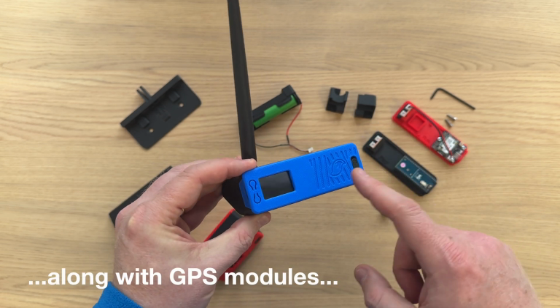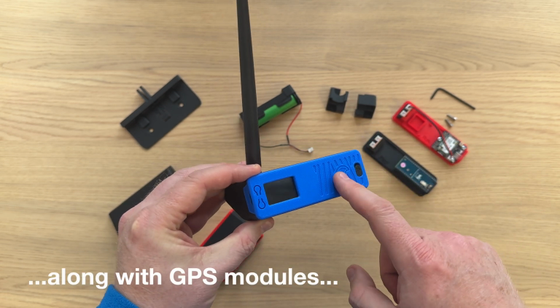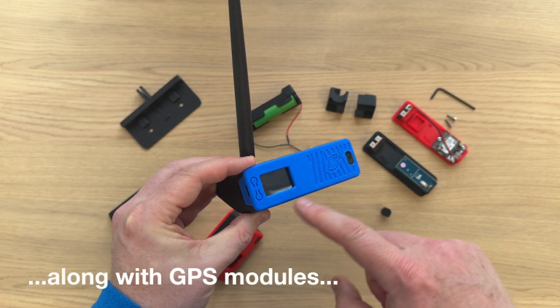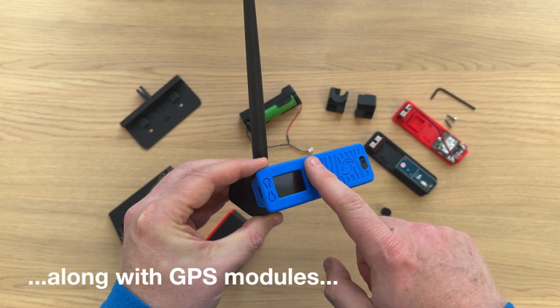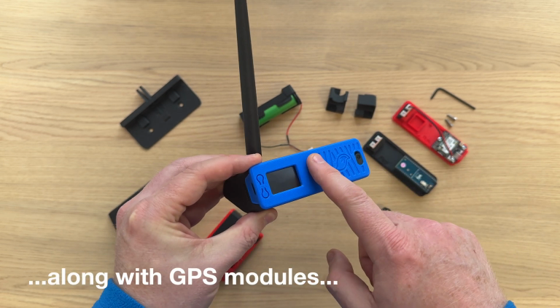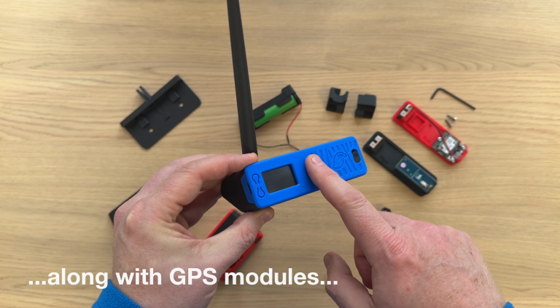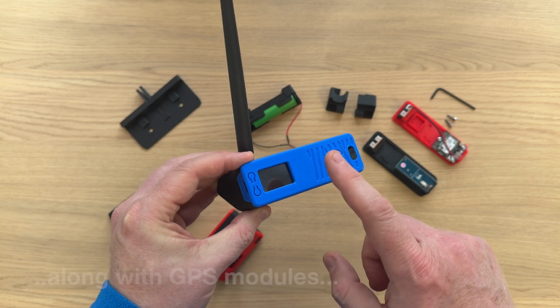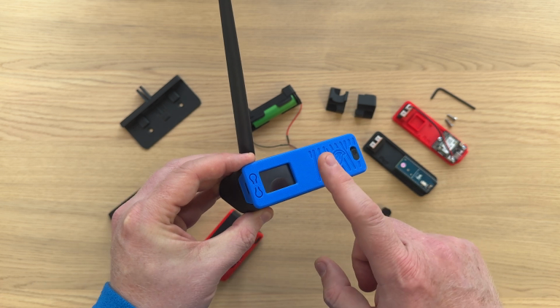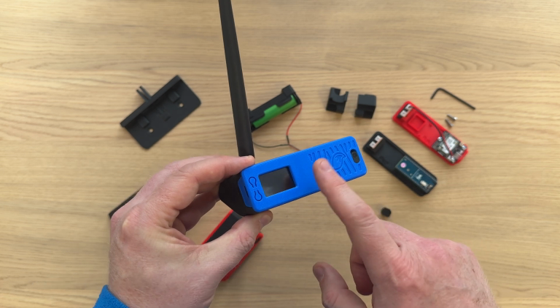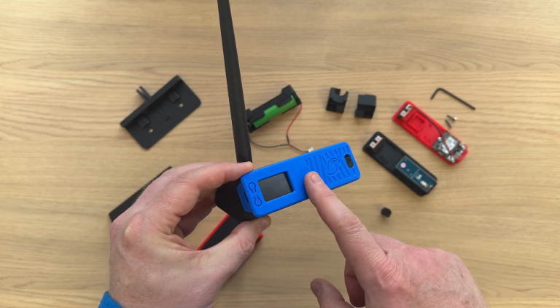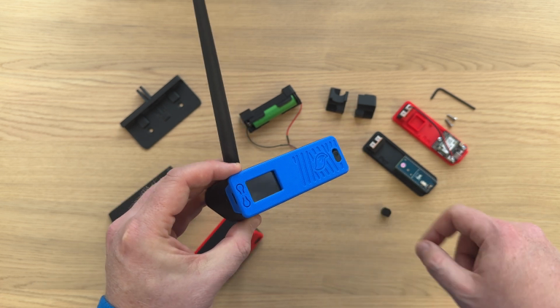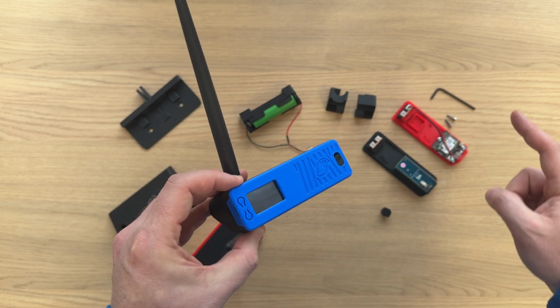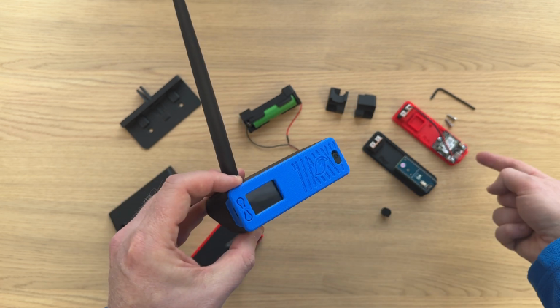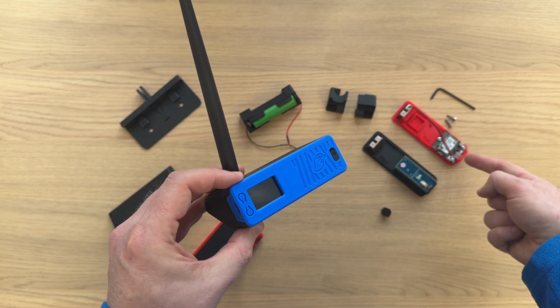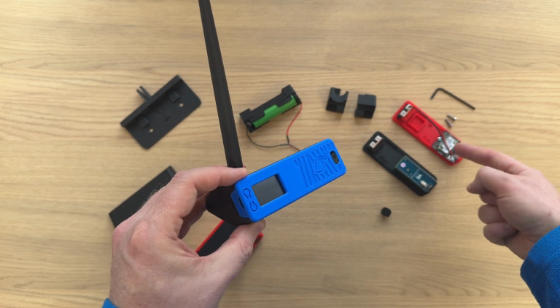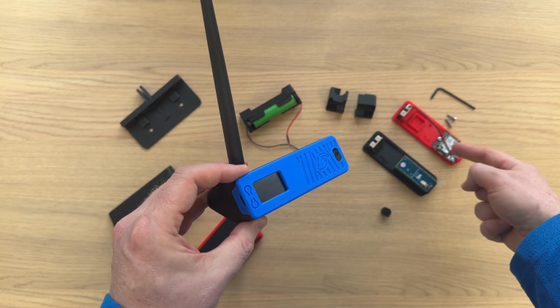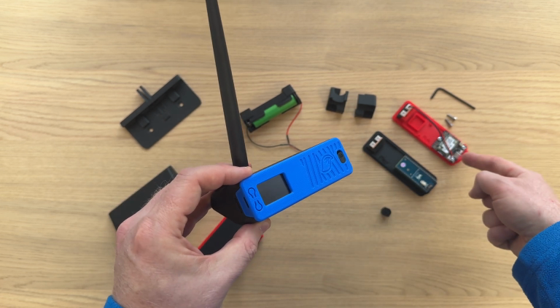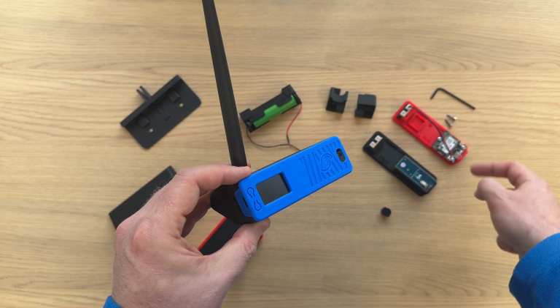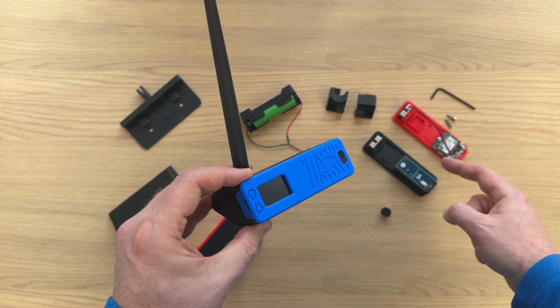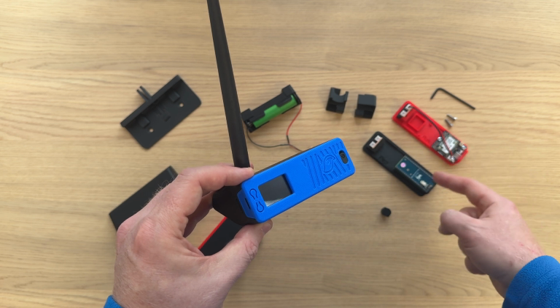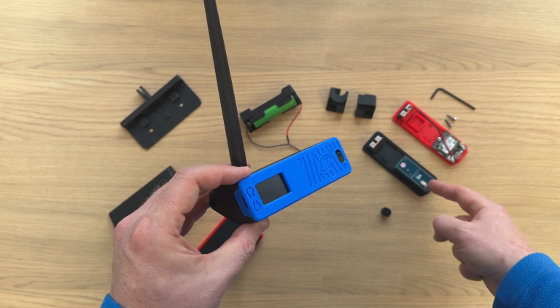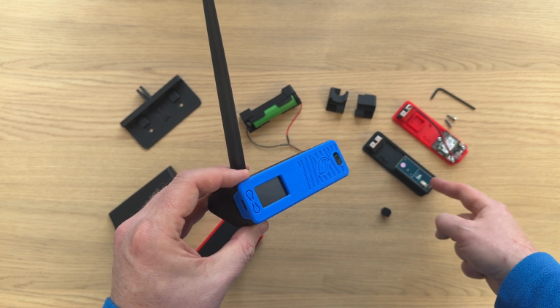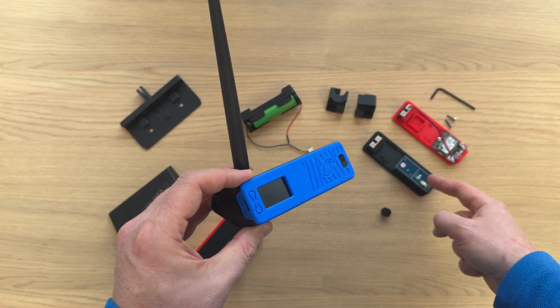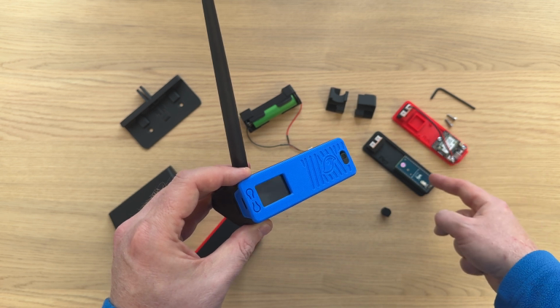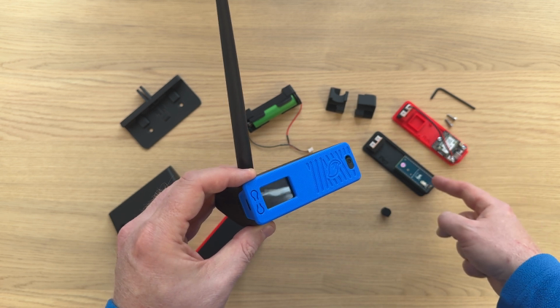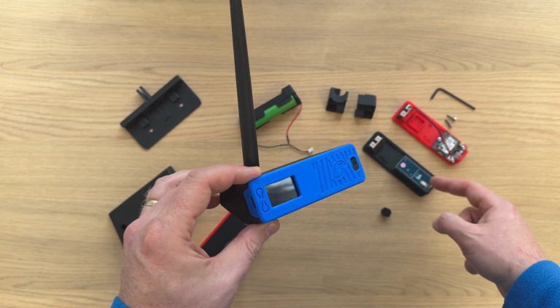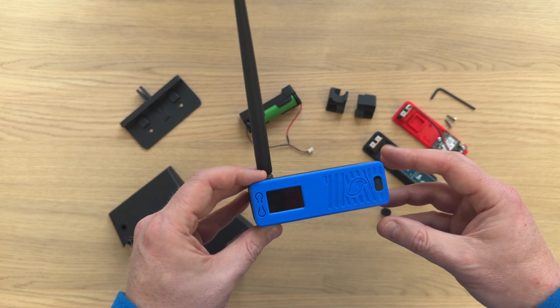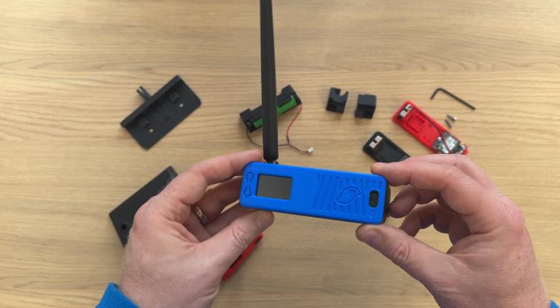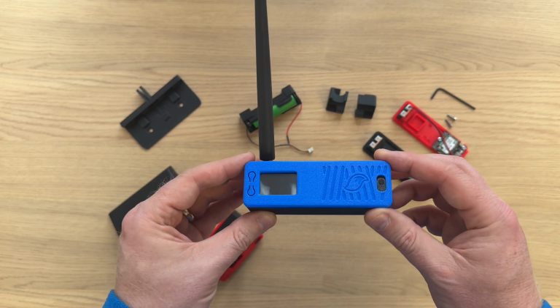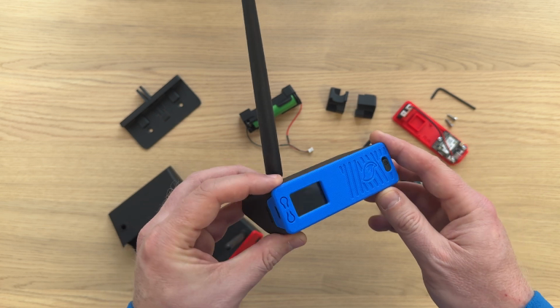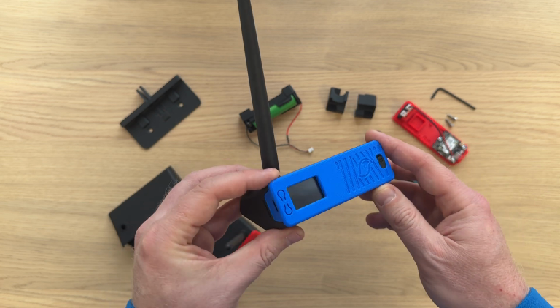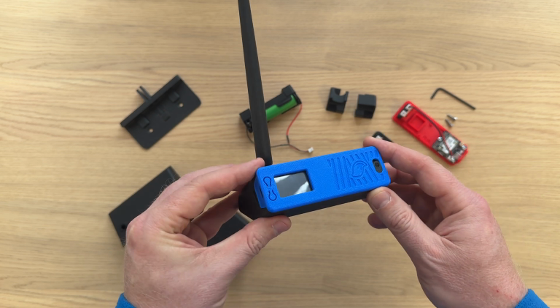In here you have a Heltec T114. It supports the Heltec V3, but then you also have the RackWiz Block boards, the Raspberry Pi Pico with LoRa hat, and I'll be expanding to even more boards going forwards as well.